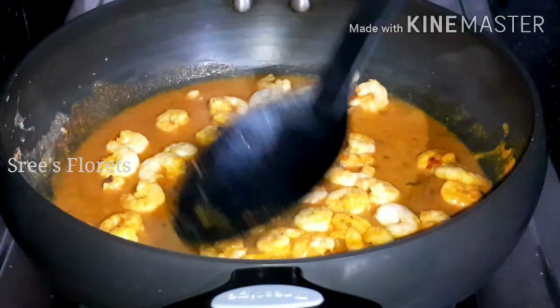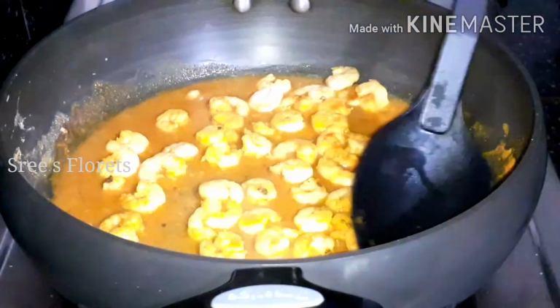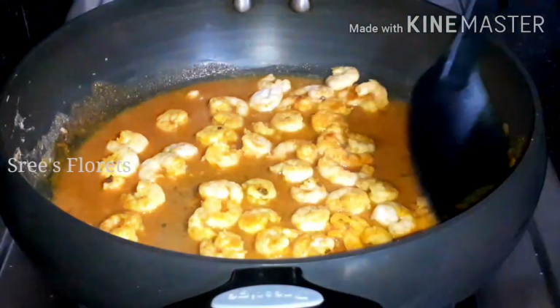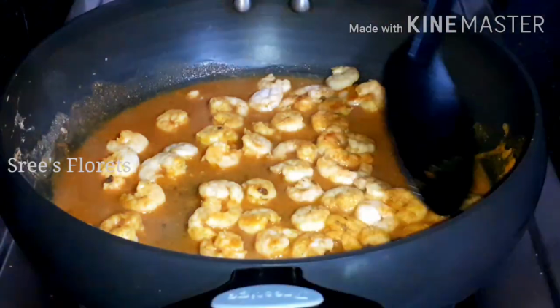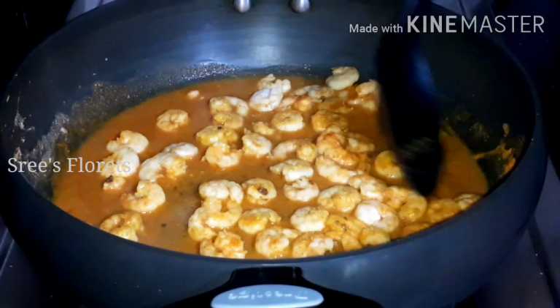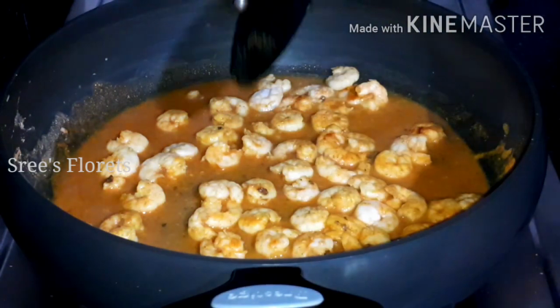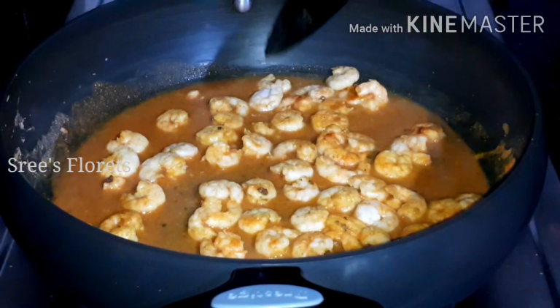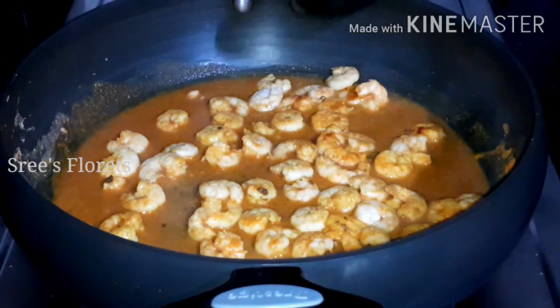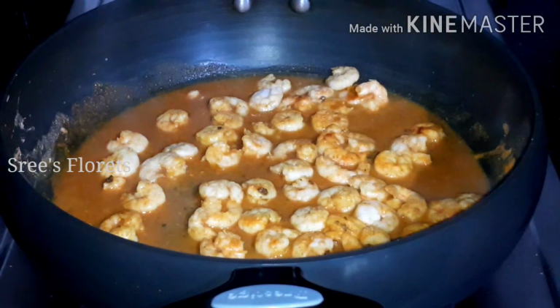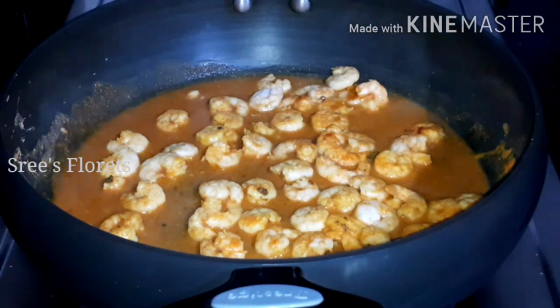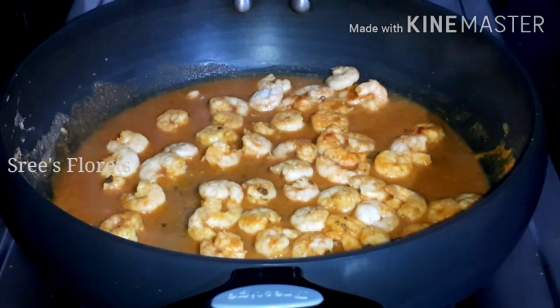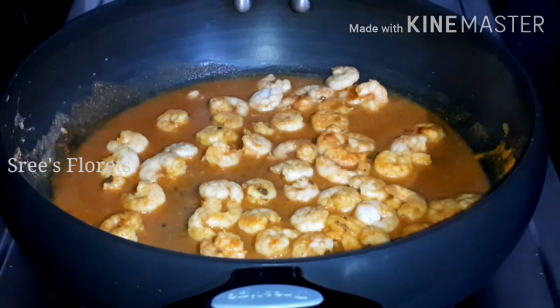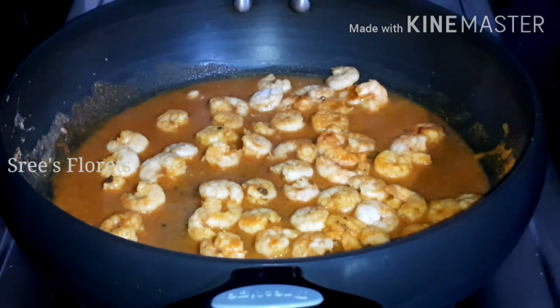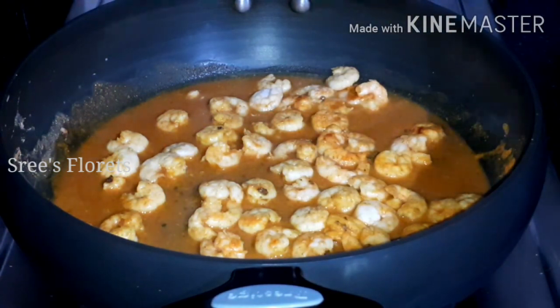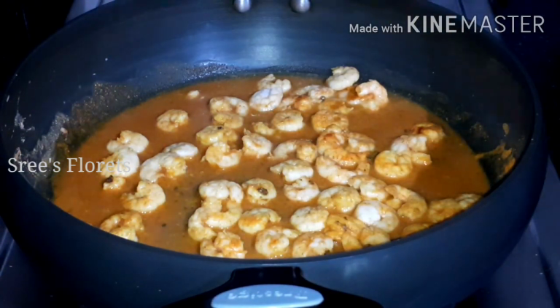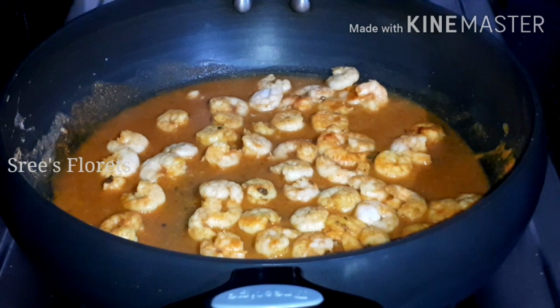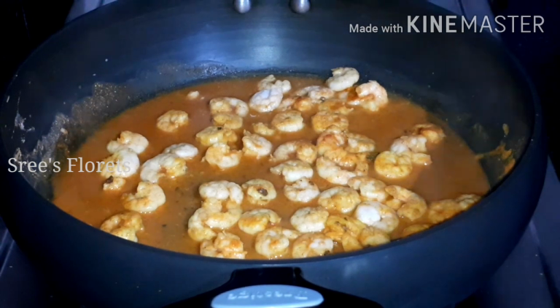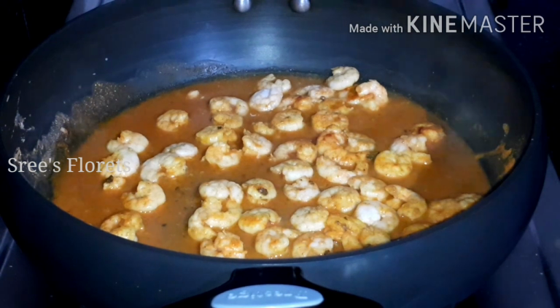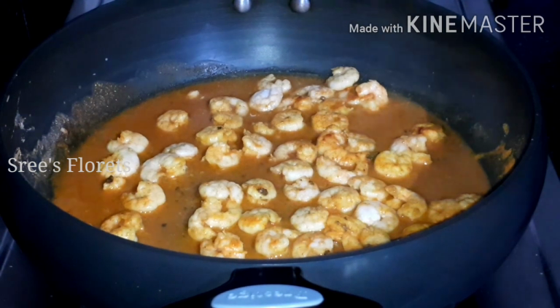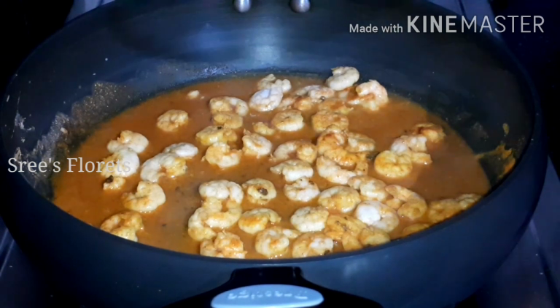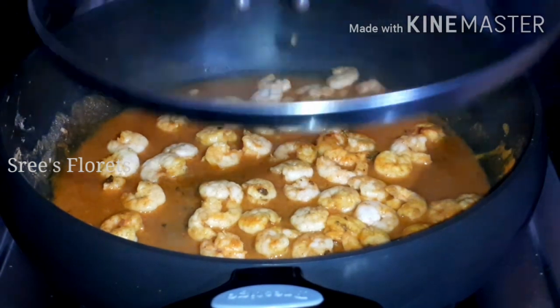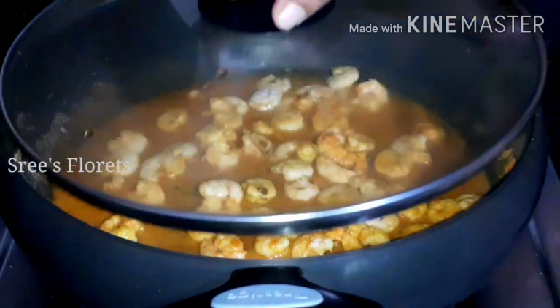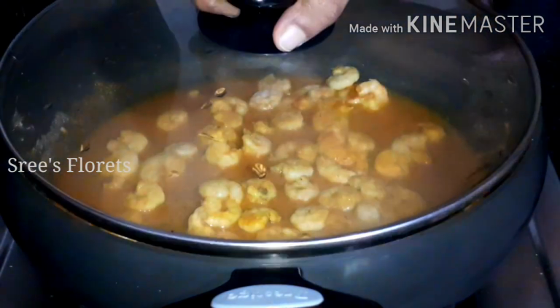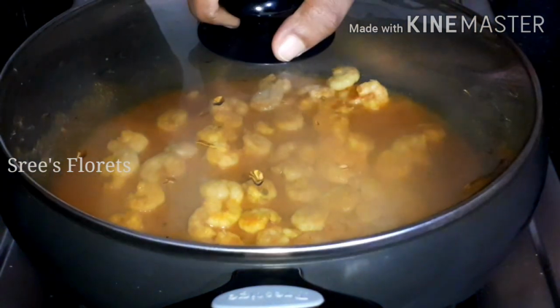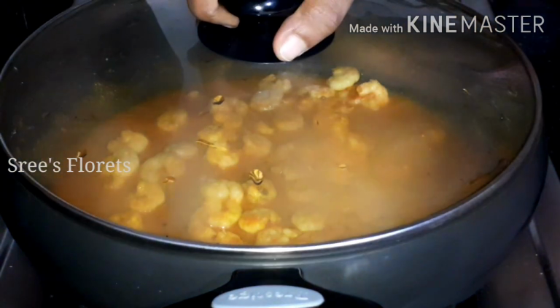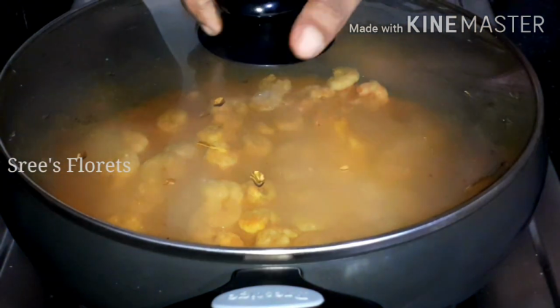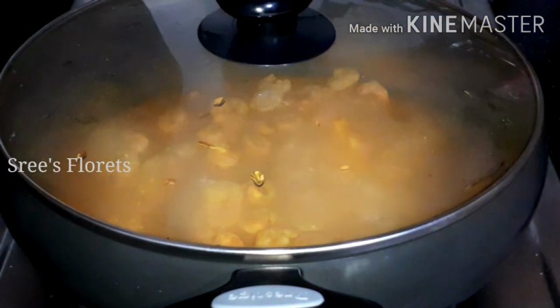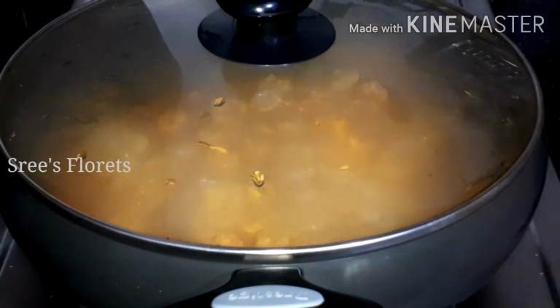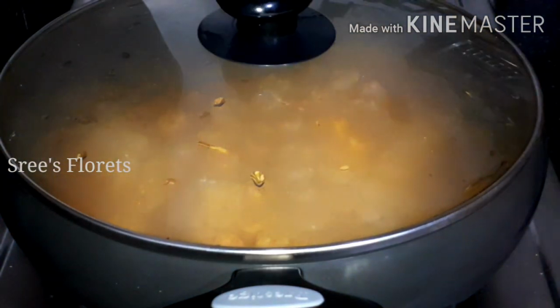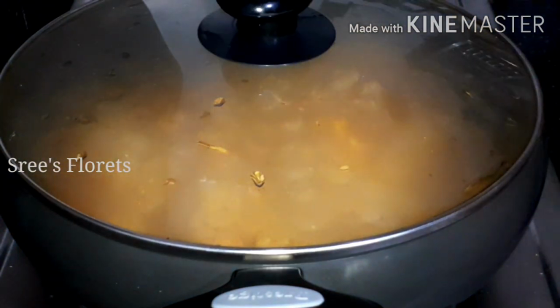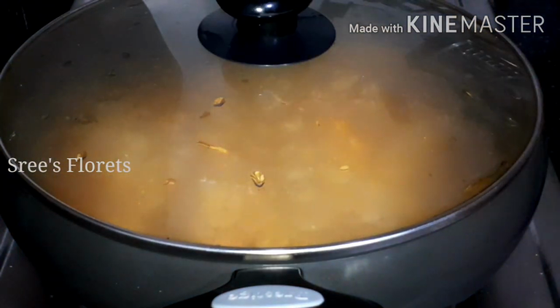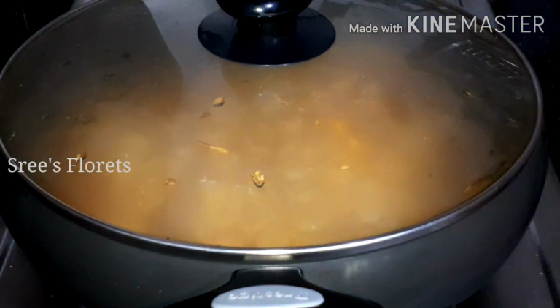Let's put the pan on the flame and set the oven. Add 10 minutes to the dish.